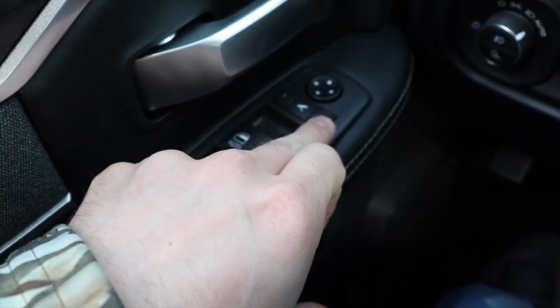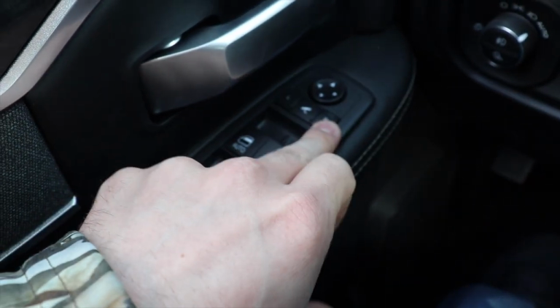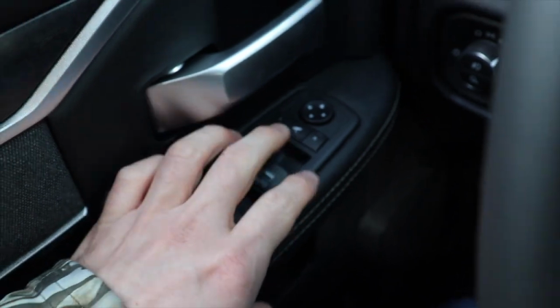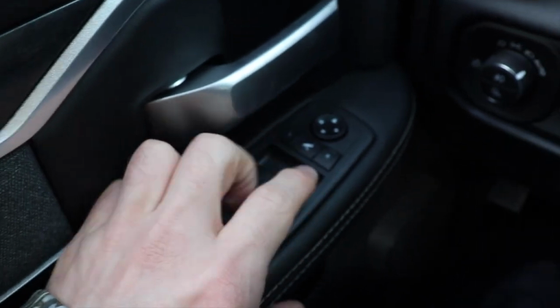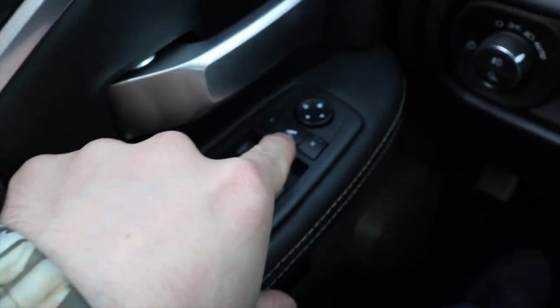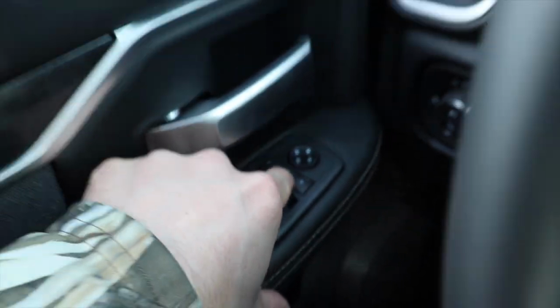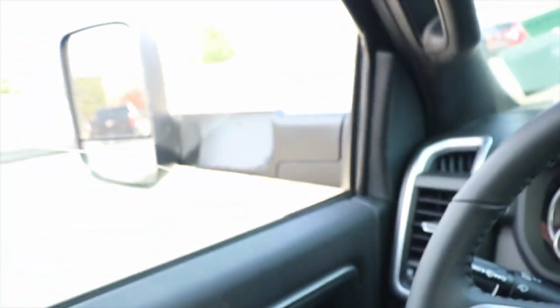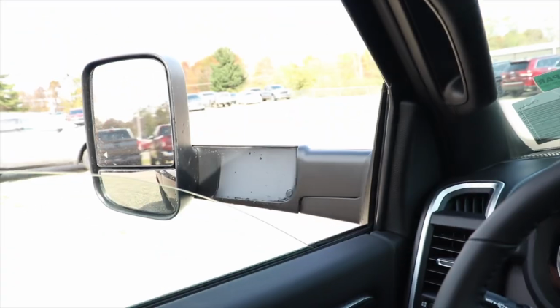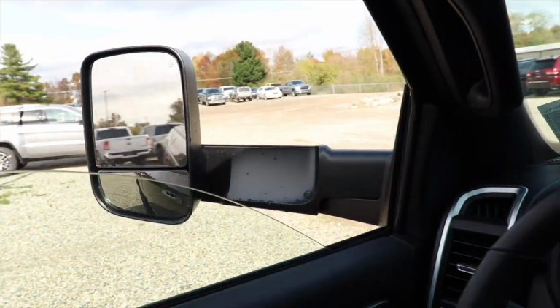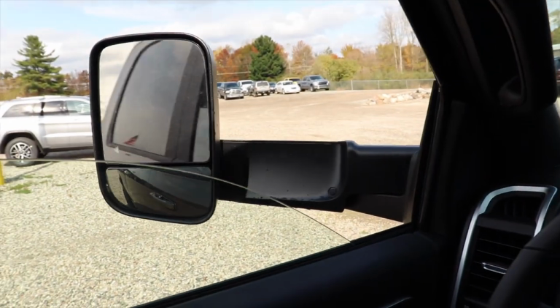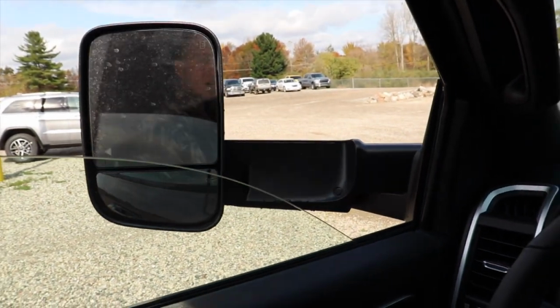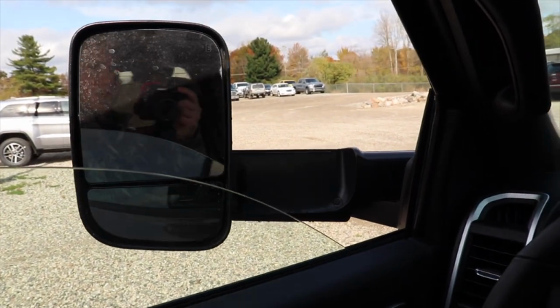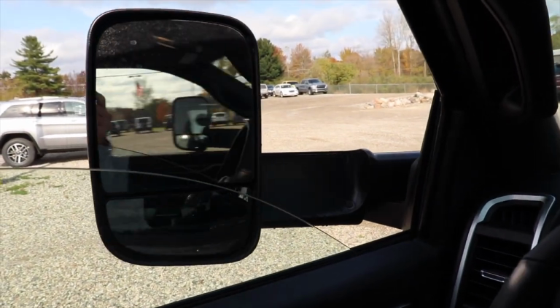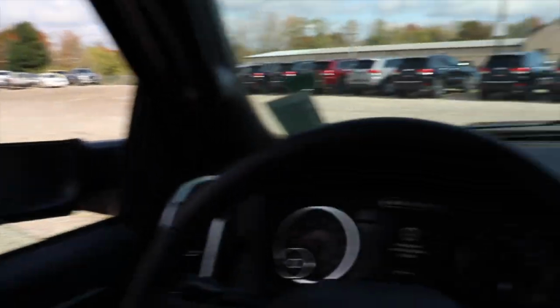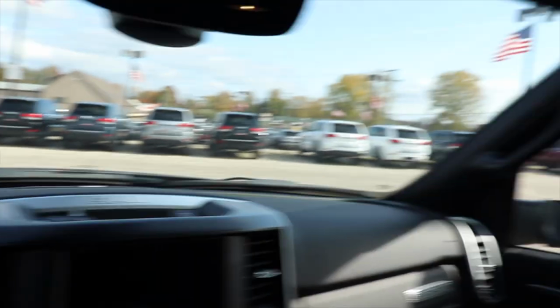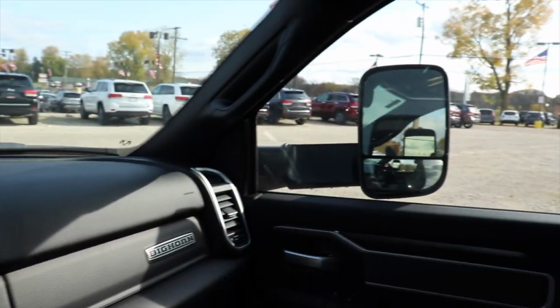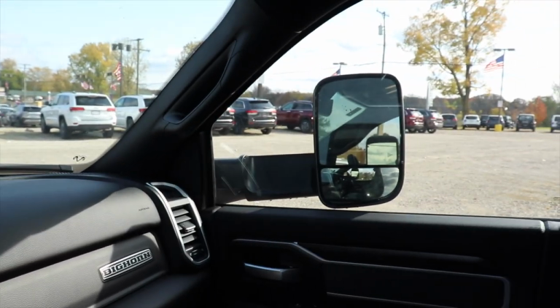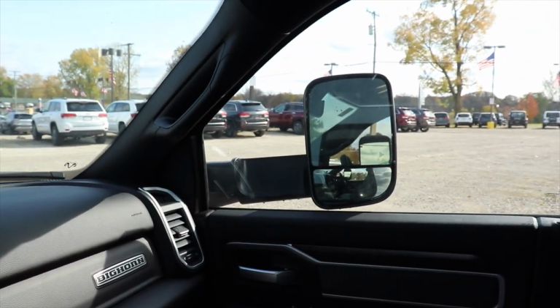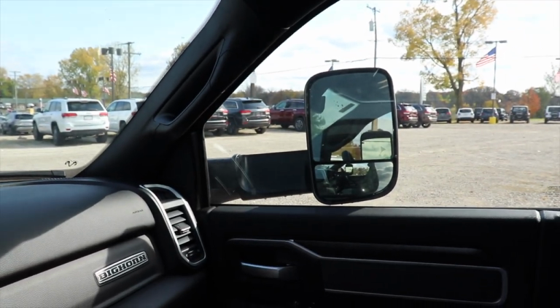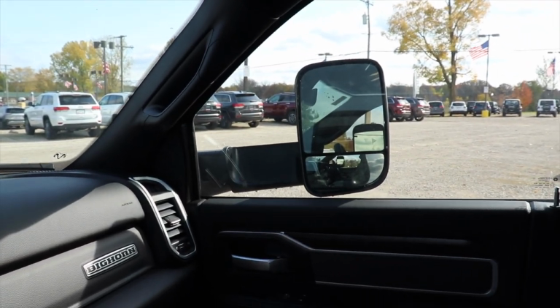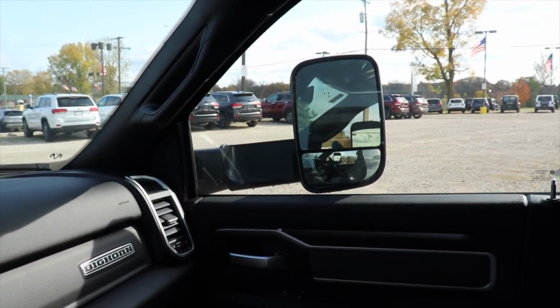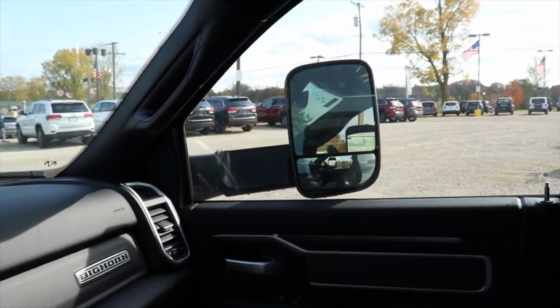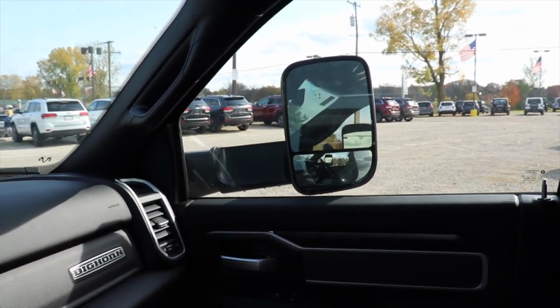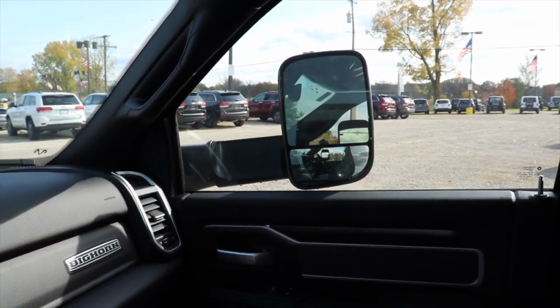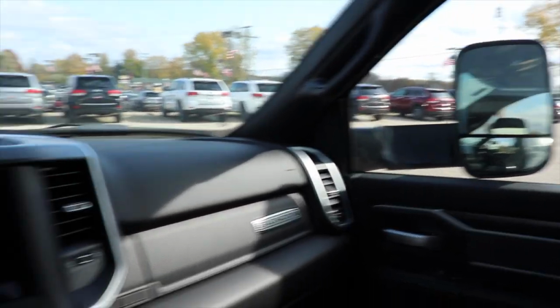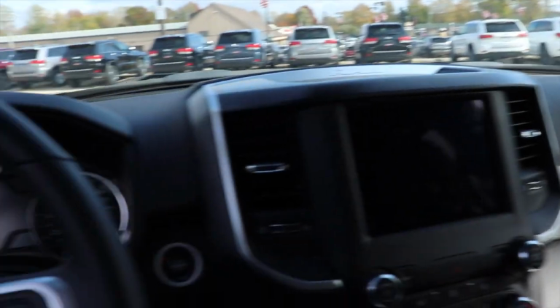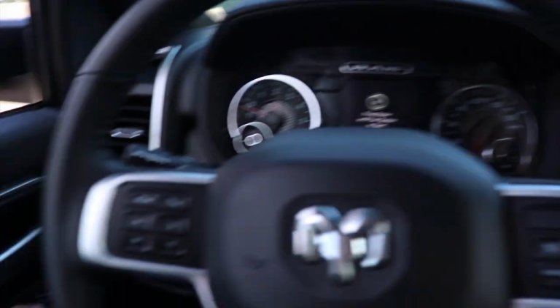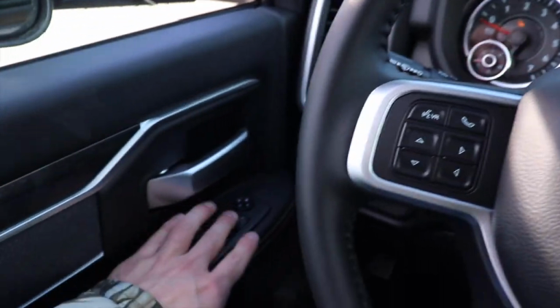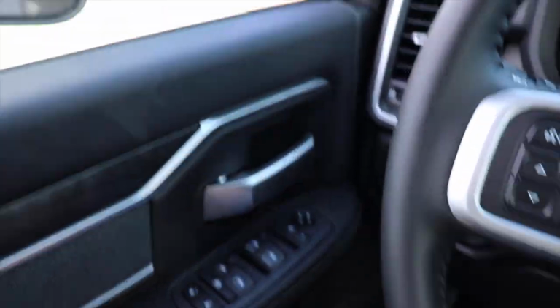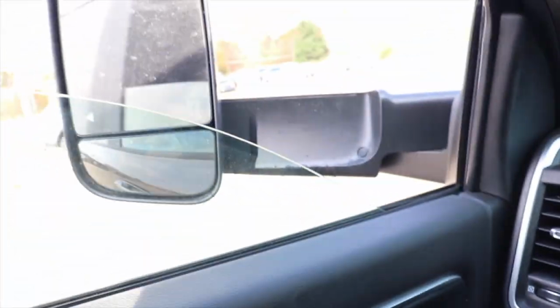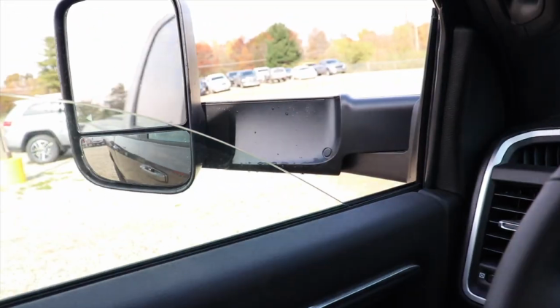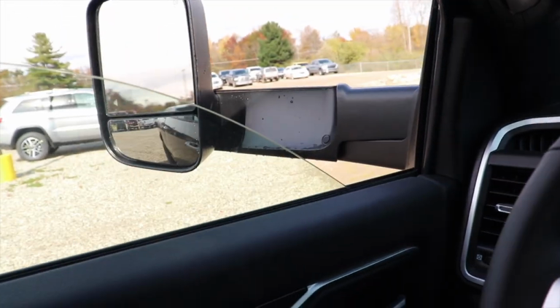Your mirror control — push this center button and the mirrors should fold in for you, which is awesome especially with a truck of this size. Push it again and they automatically fold out.